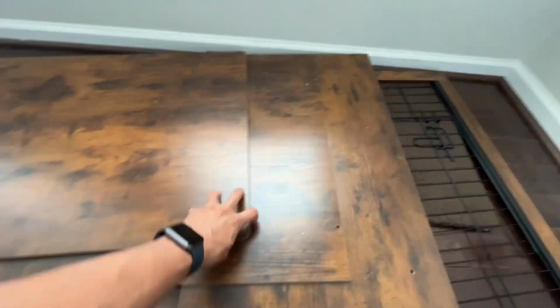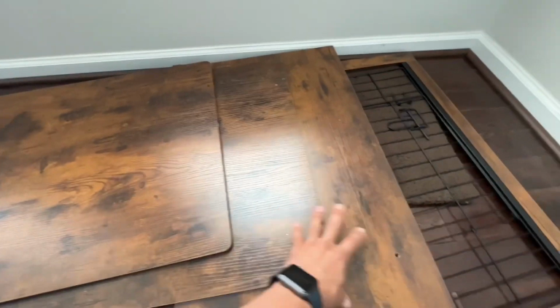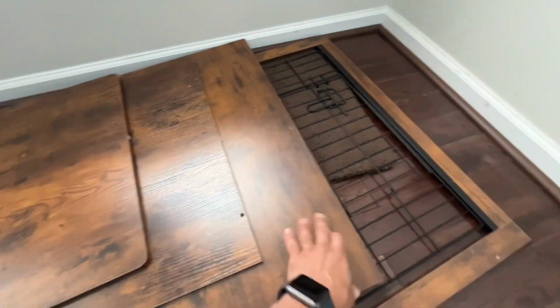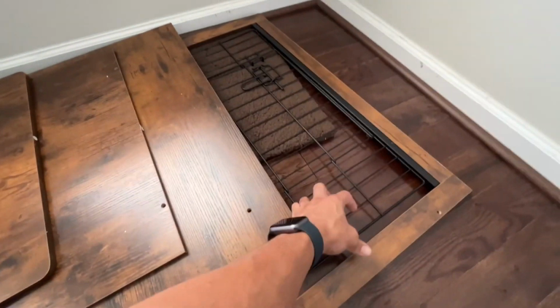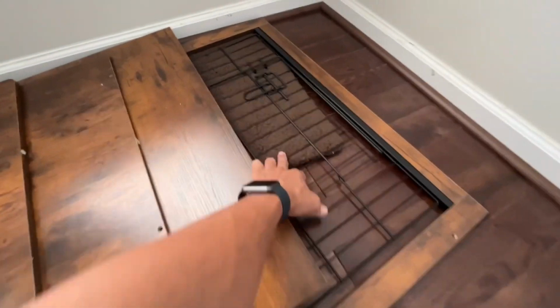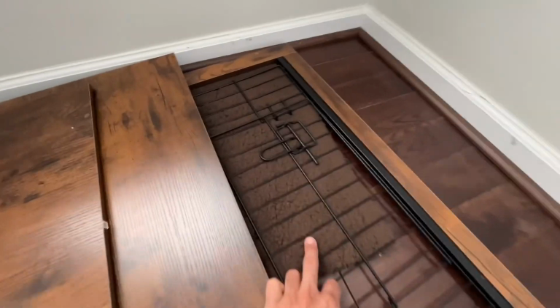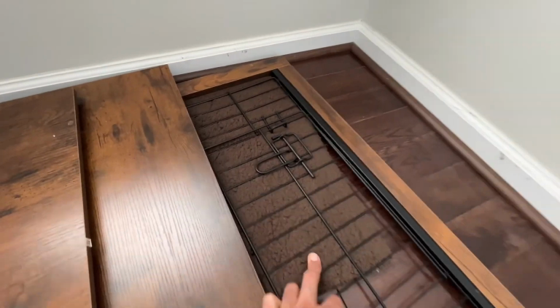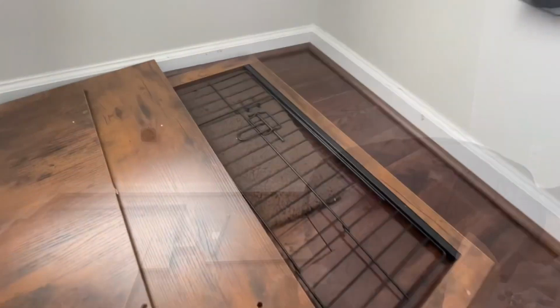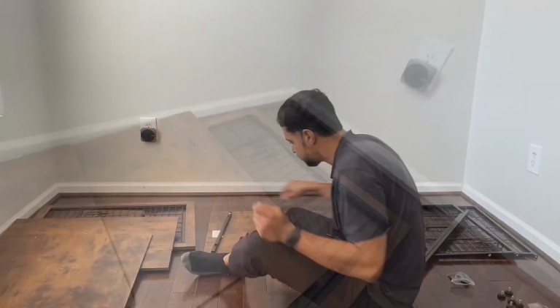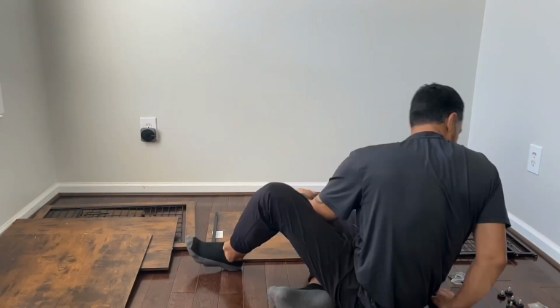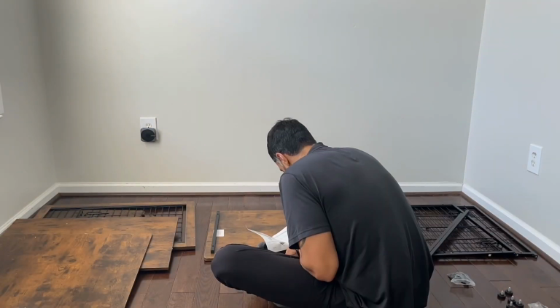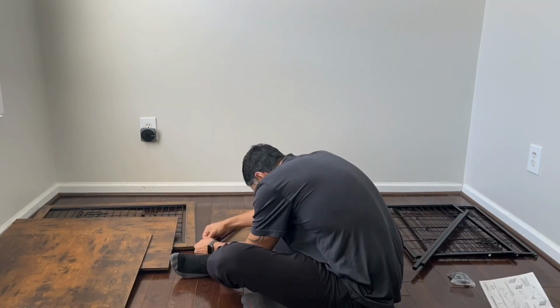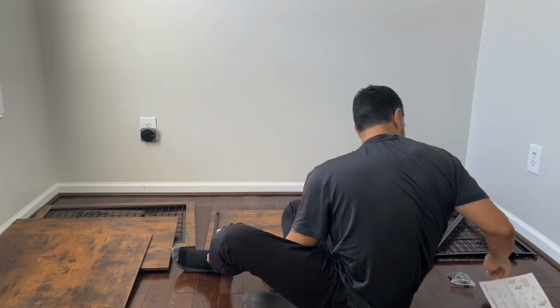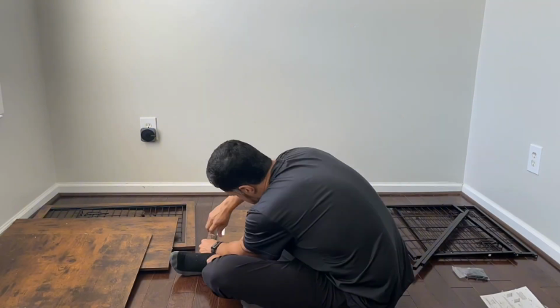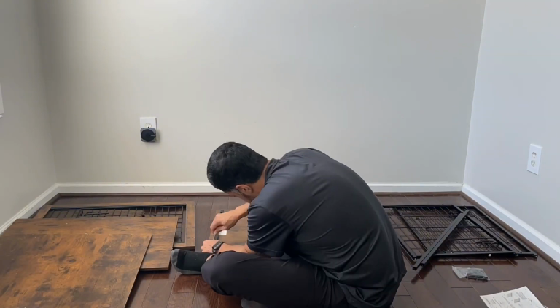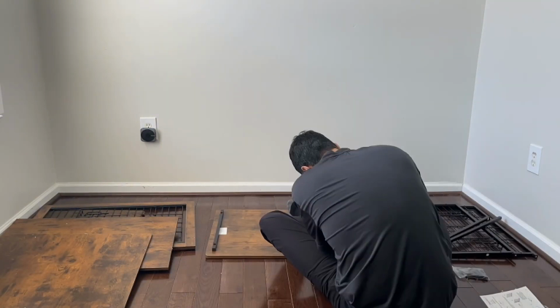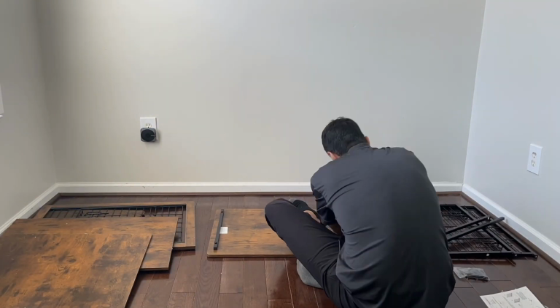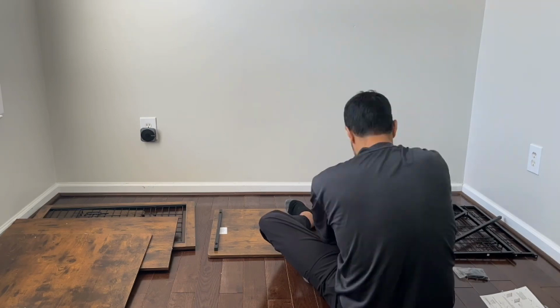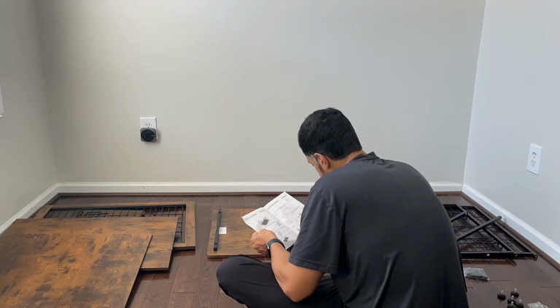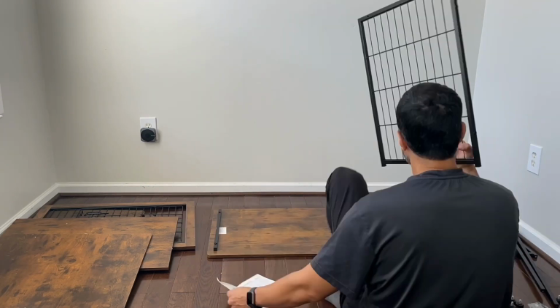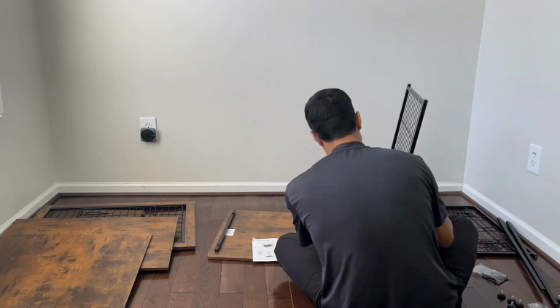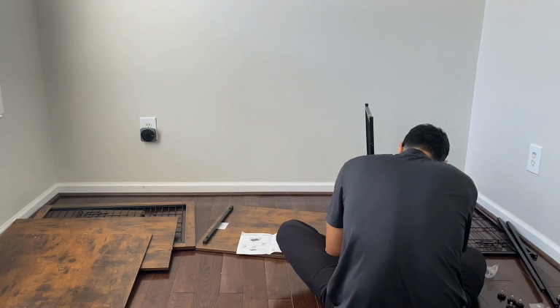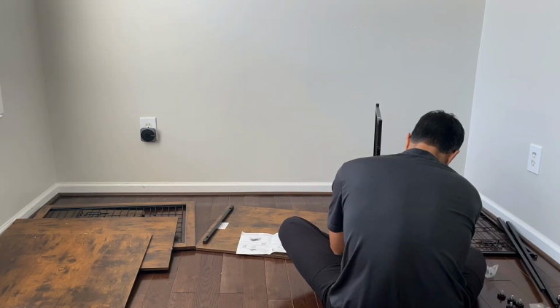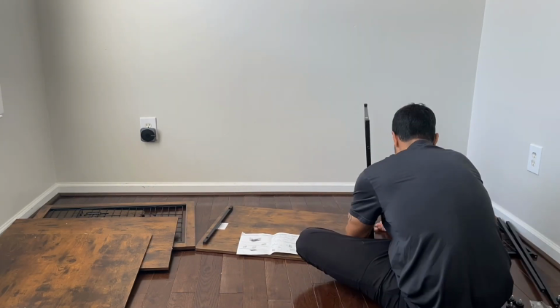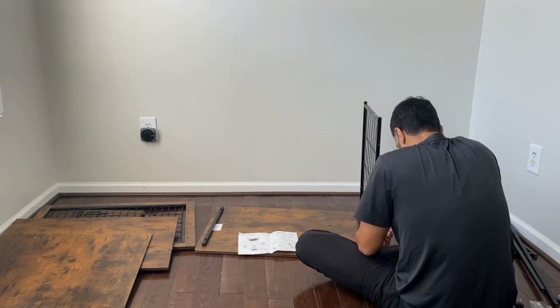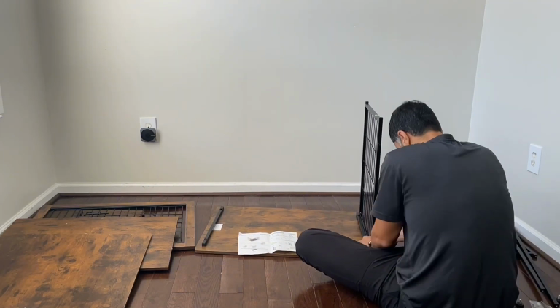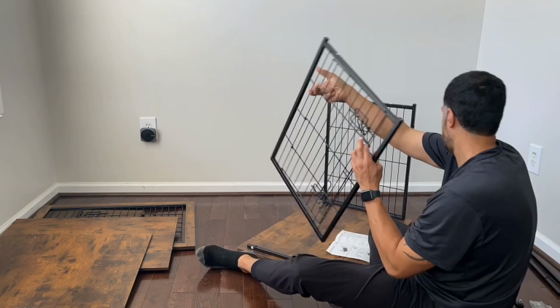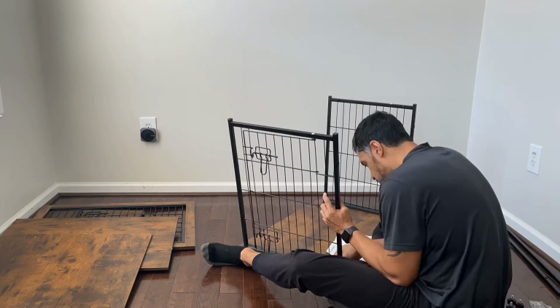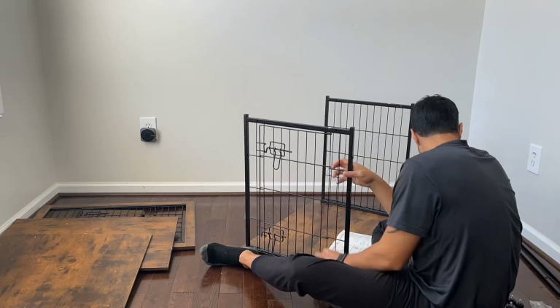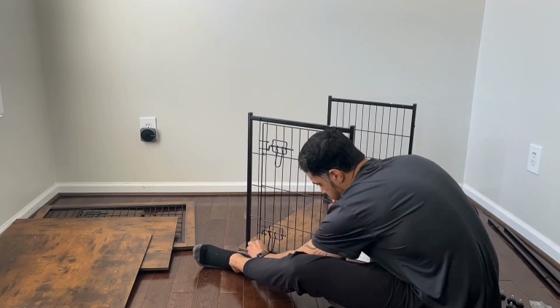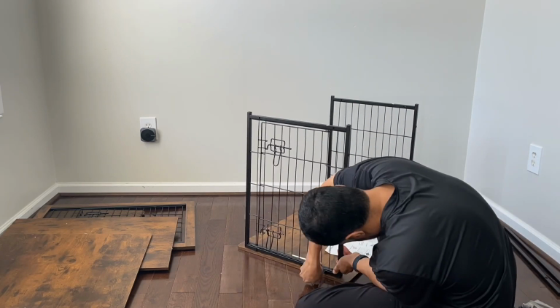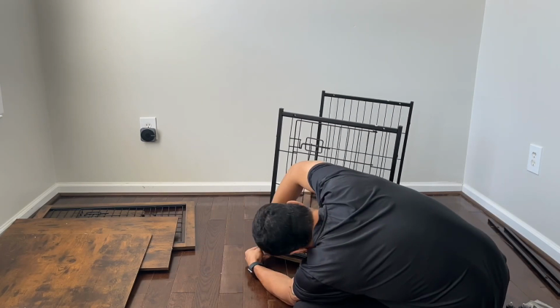These two panels here go on the opposite sides of each other. Here are some support beams. It comes with all the screws and tools that you need. Rather minimalistic instruction manual. Top, bottom and side panels here. Now let's put this bad boy together.